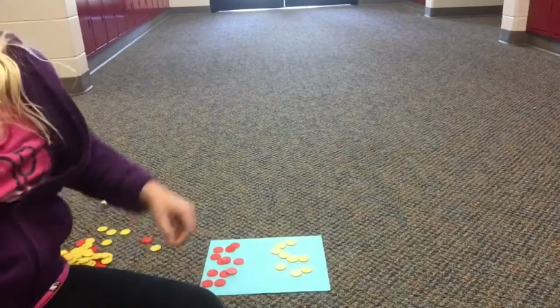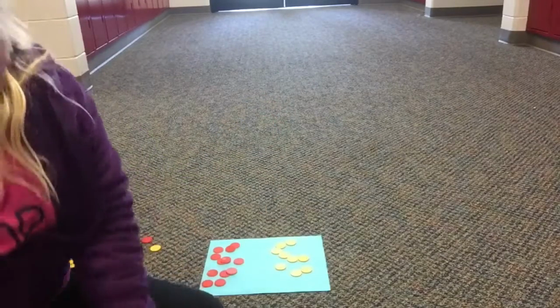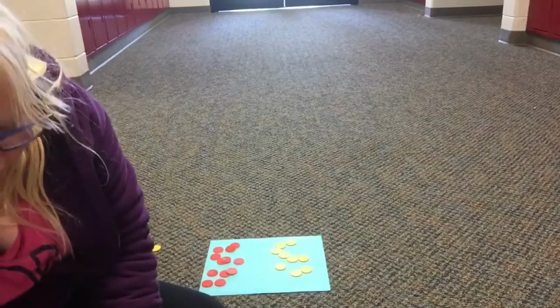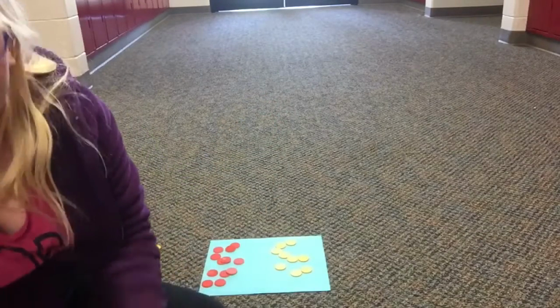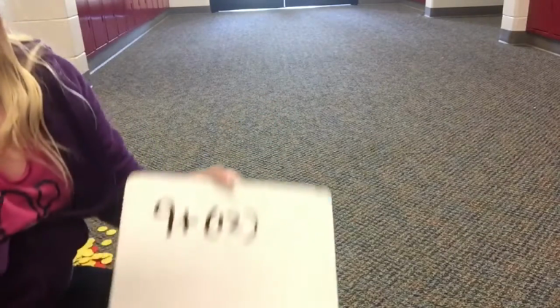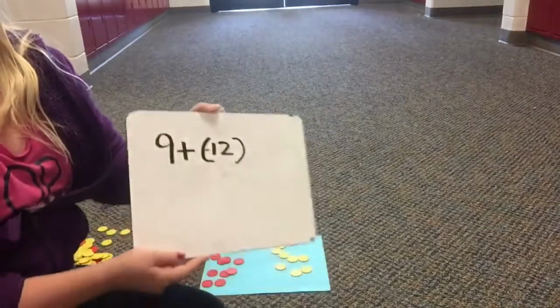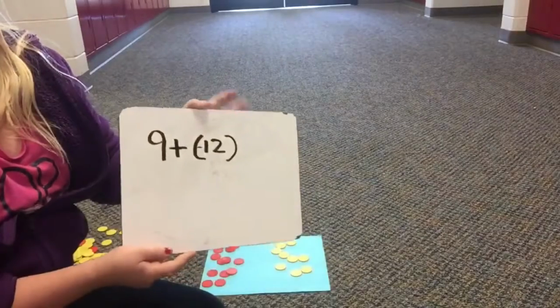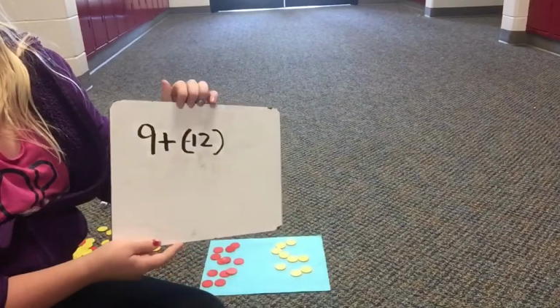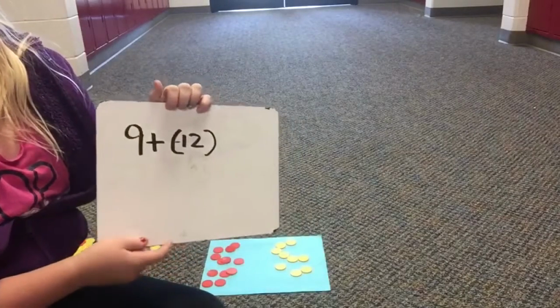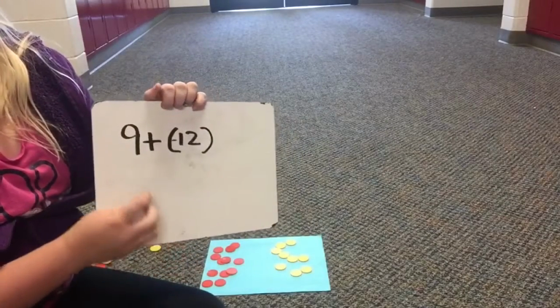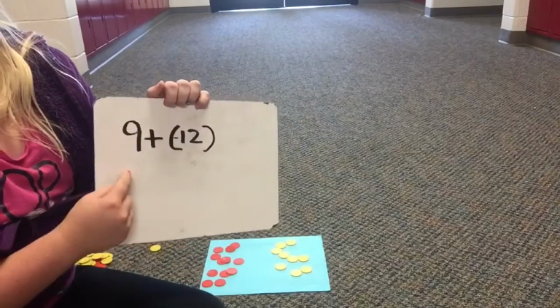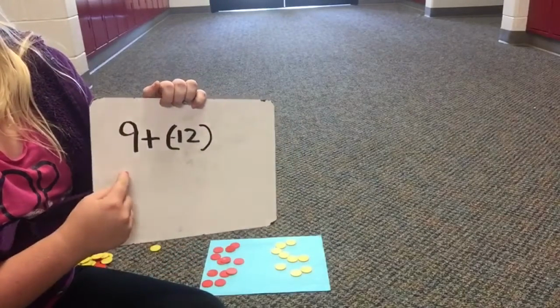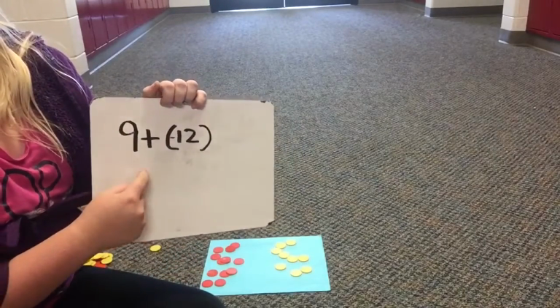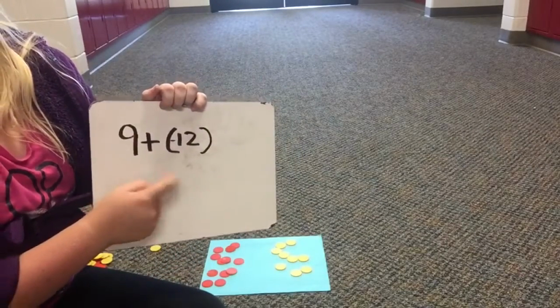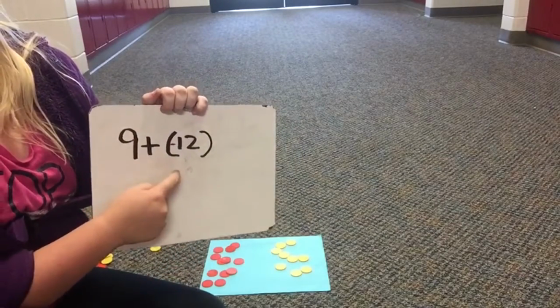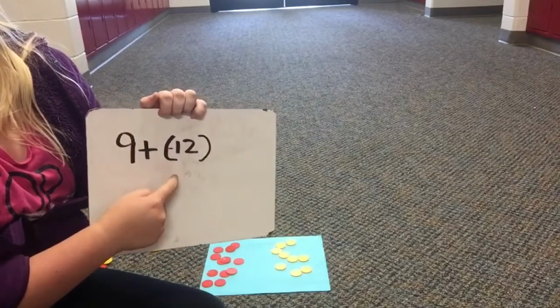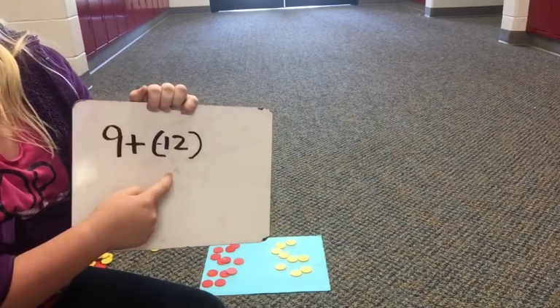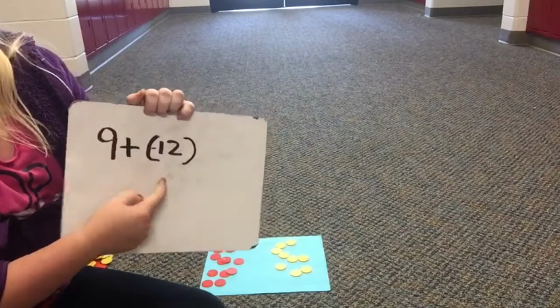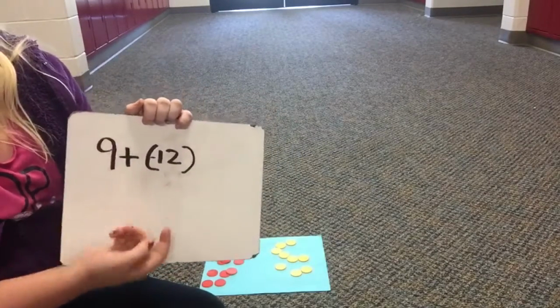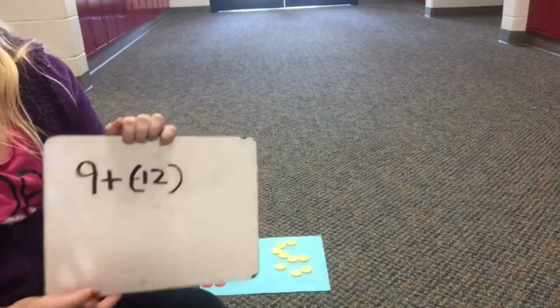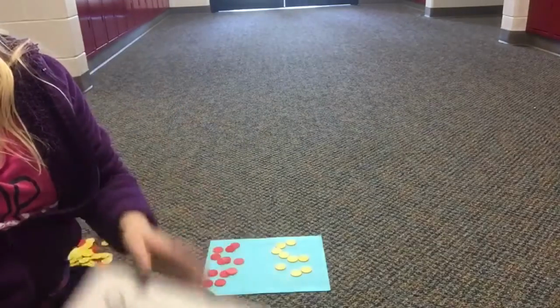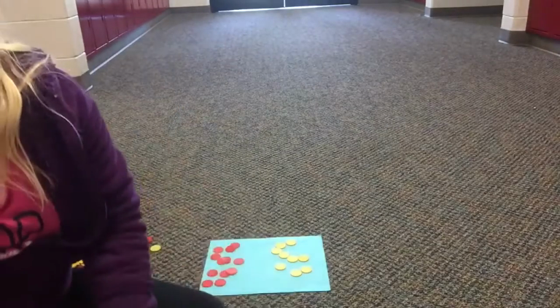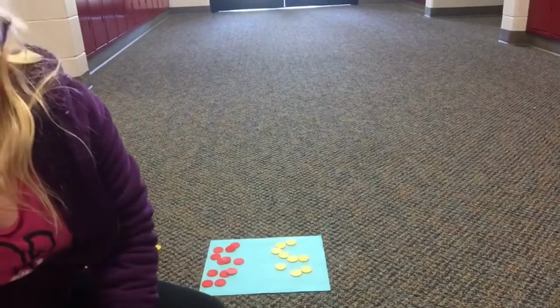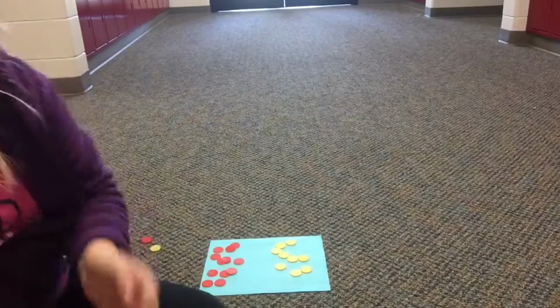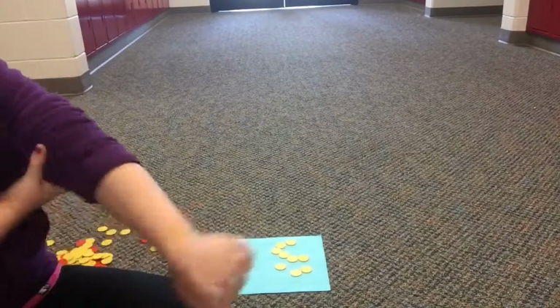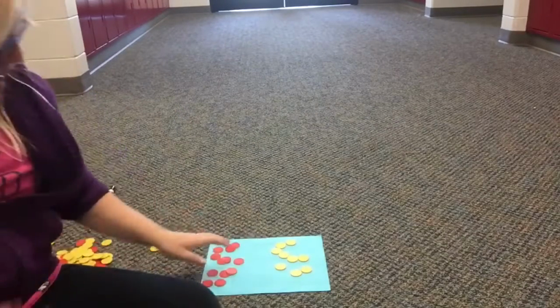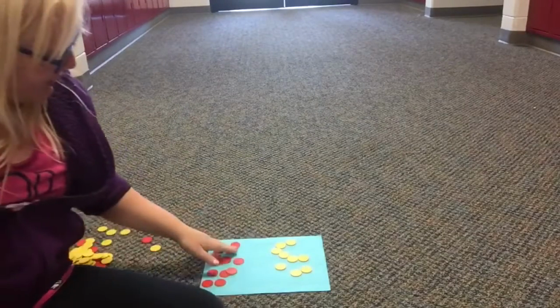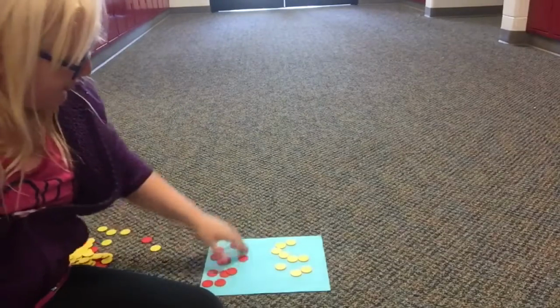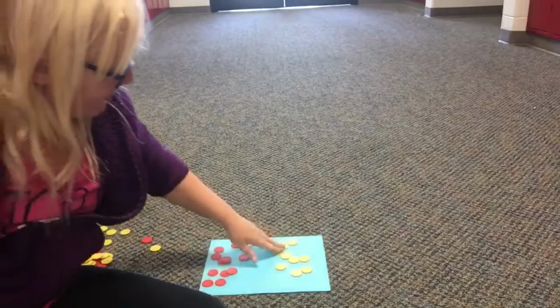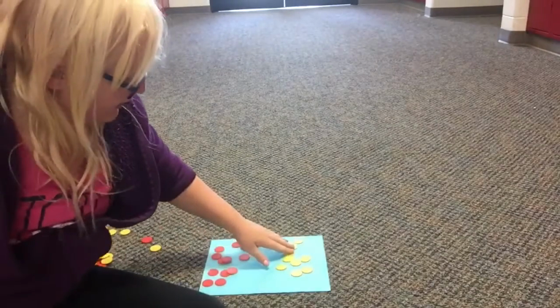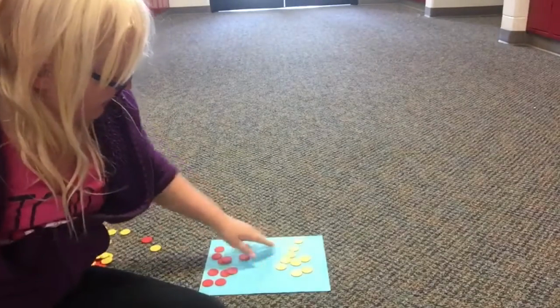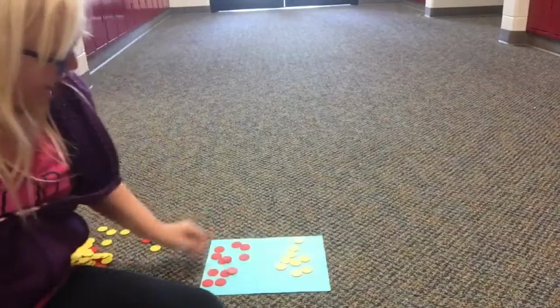Now, our first problem is addition. It's 9 plus negative 12. Okay, so here's my negative 12, here's my positive match.